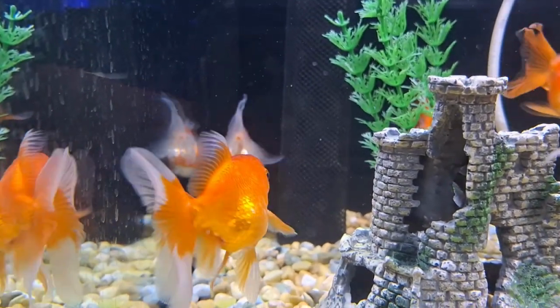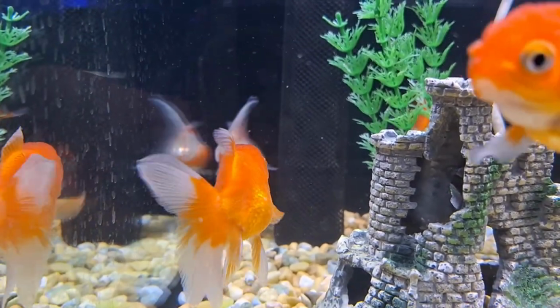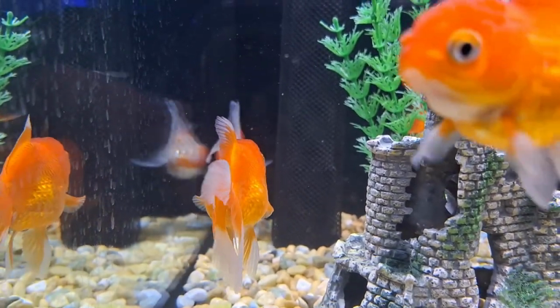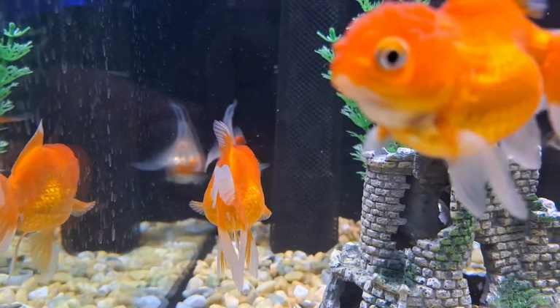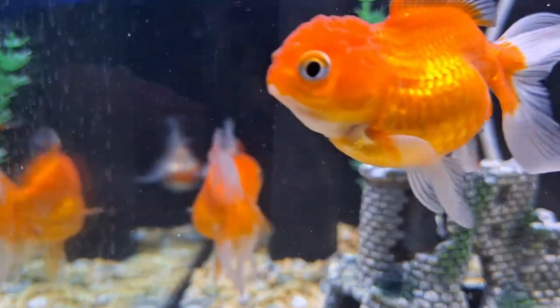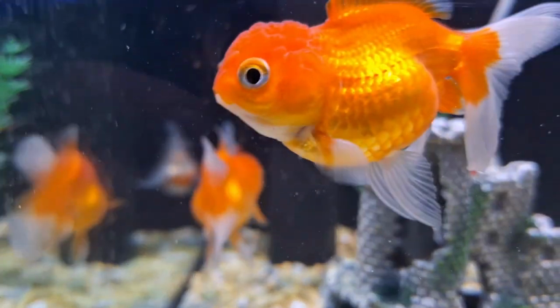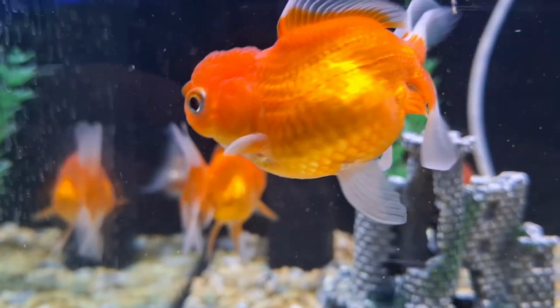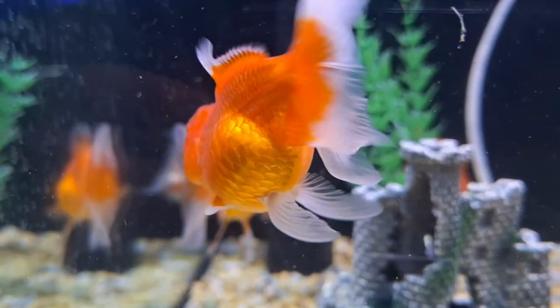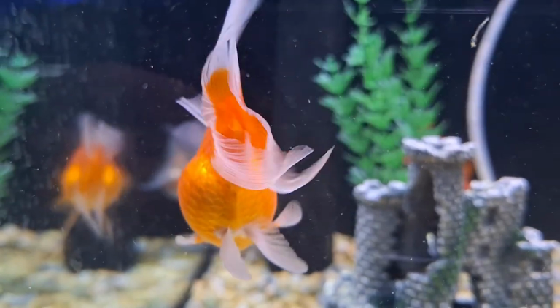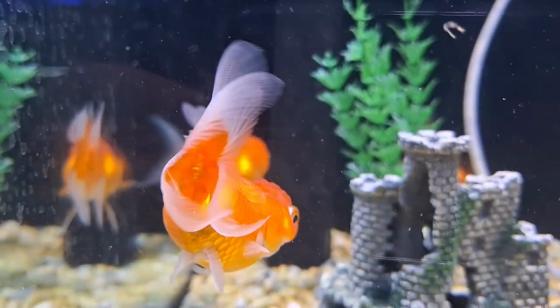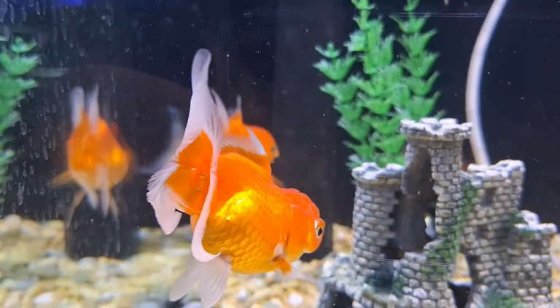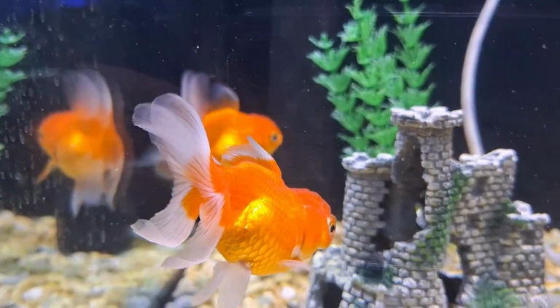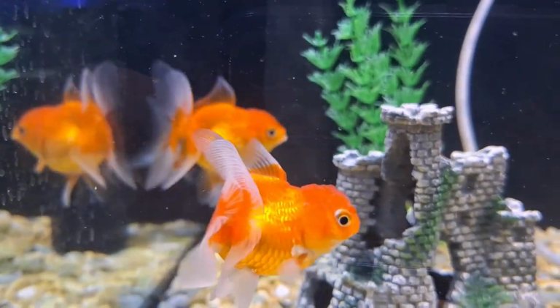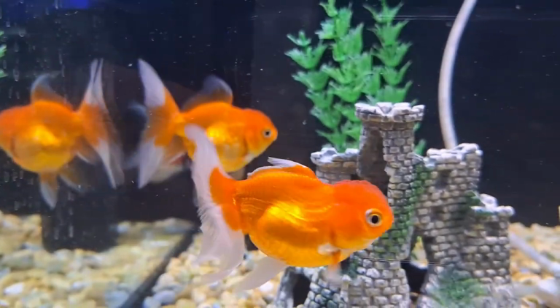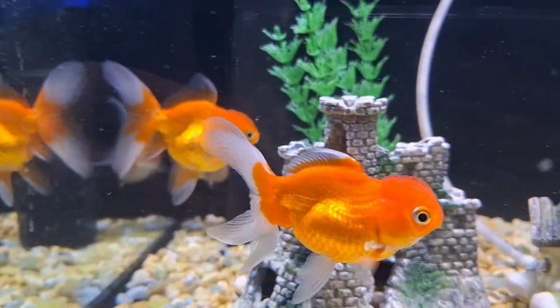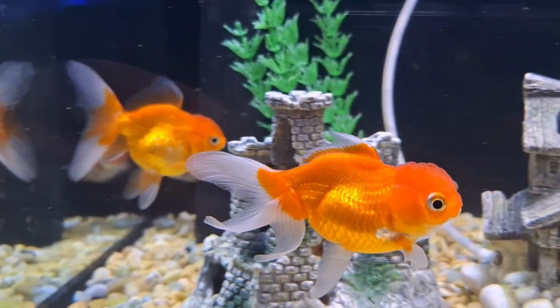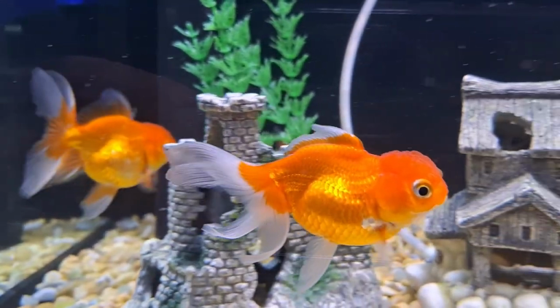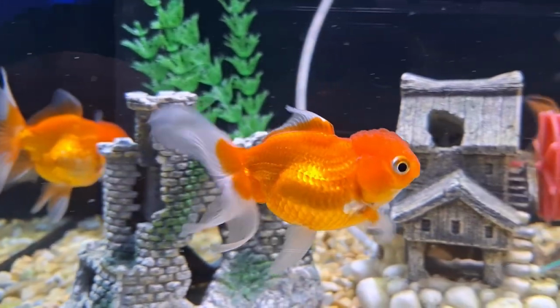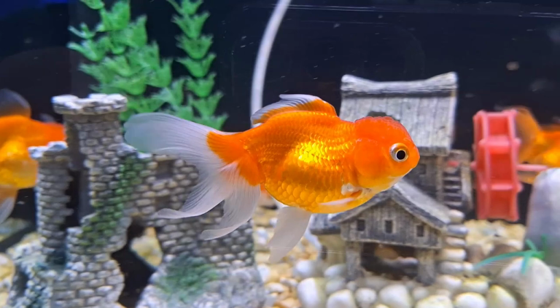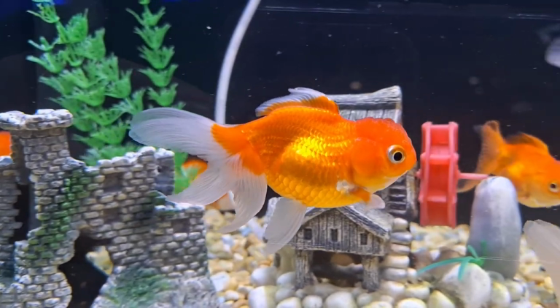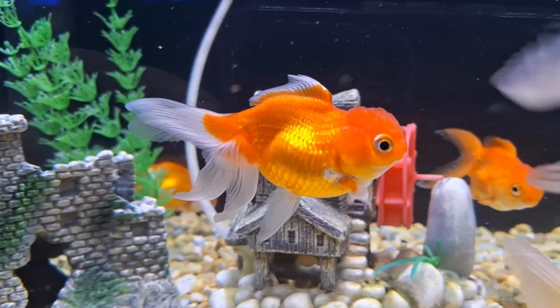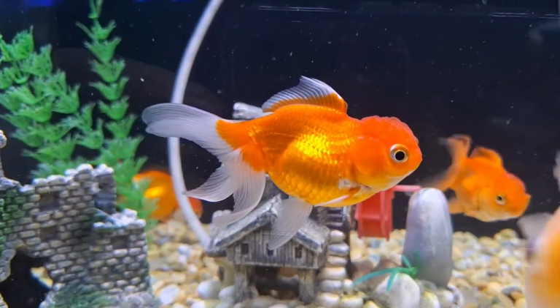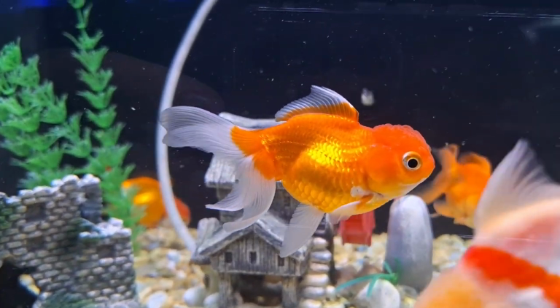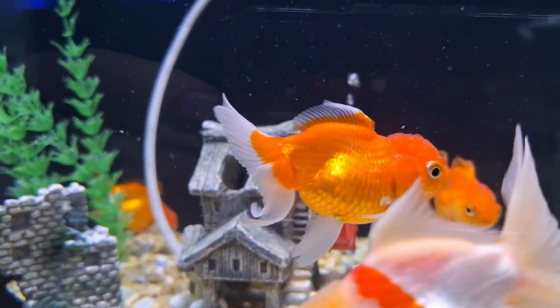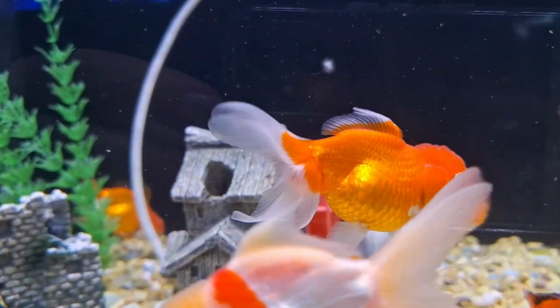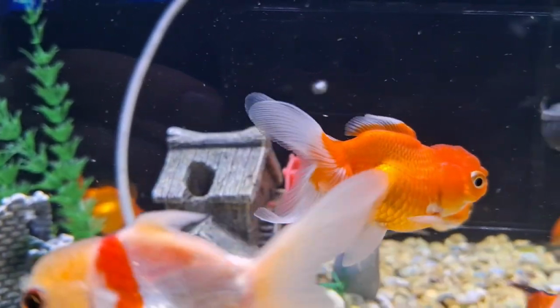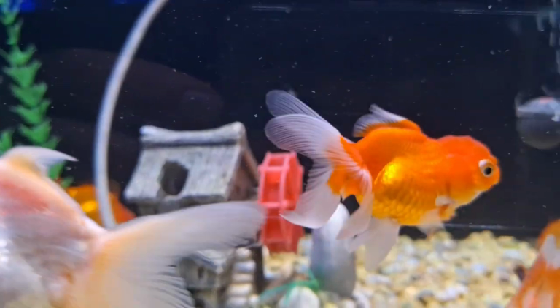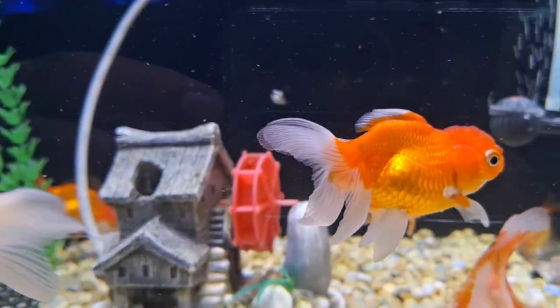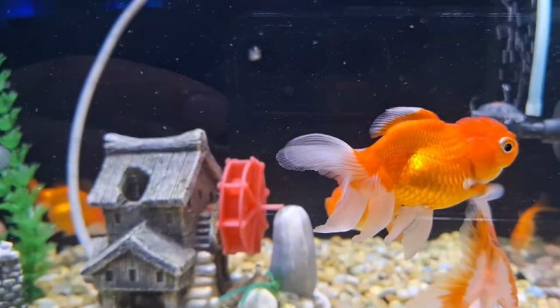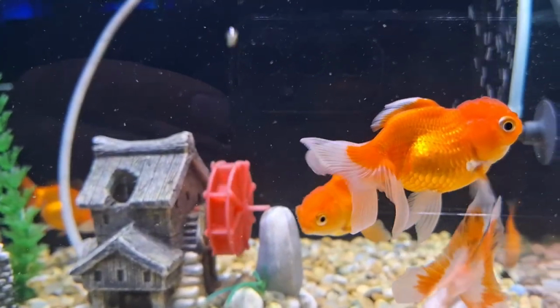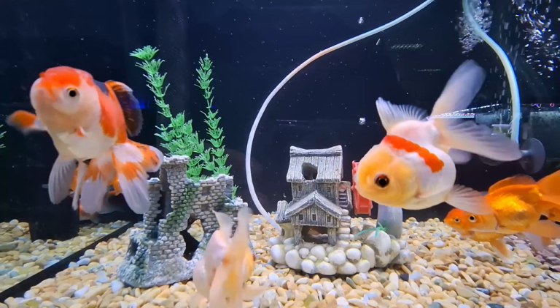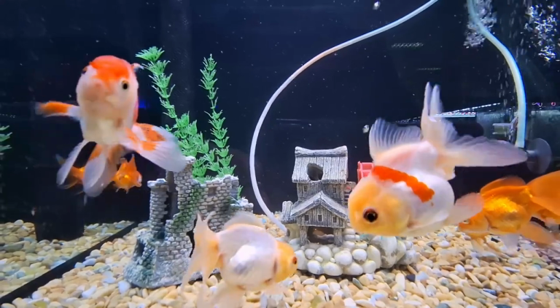Goldfish also have one of the most studied senses of hearing in fish. They have two otoliths, permitting the detection of sound particle motion, and Weberian ossicles connecting the swim bladder to the otoliths, facilitating the detection of sound pressure.